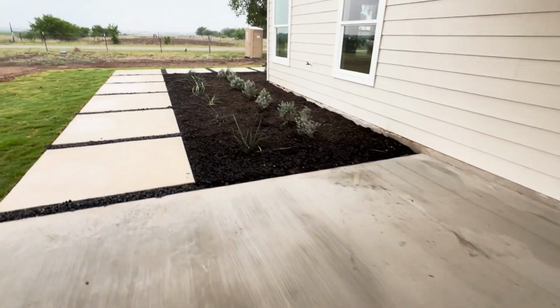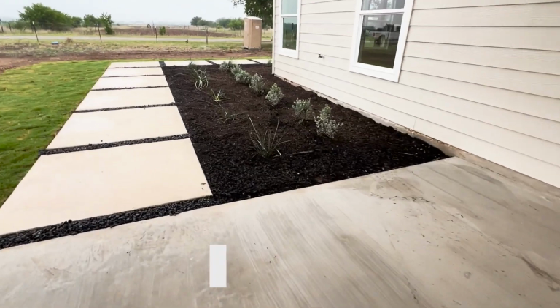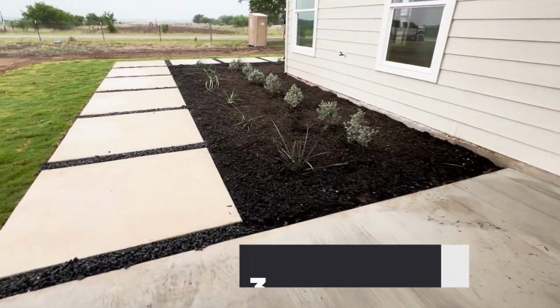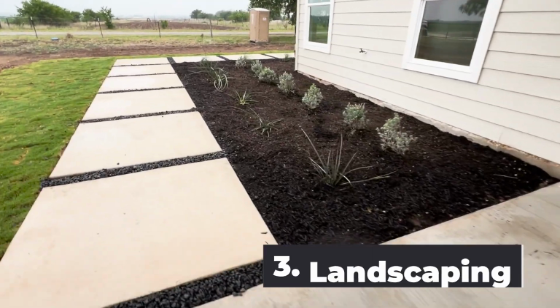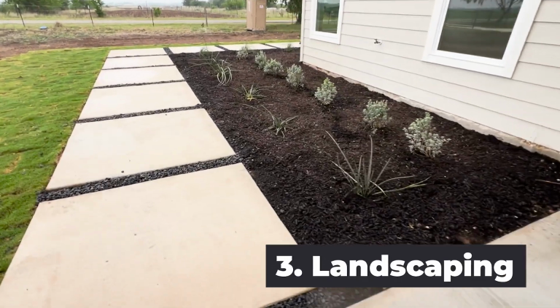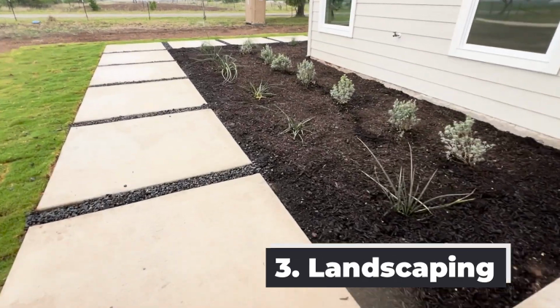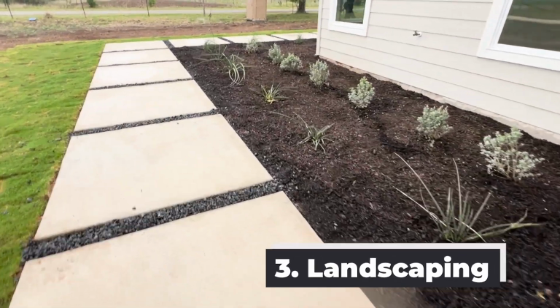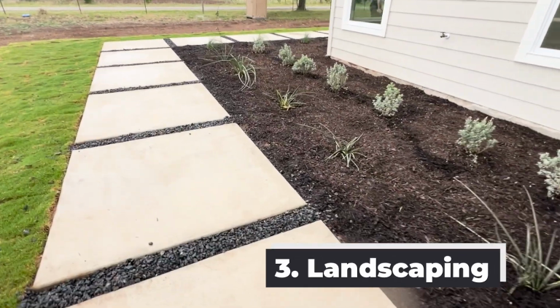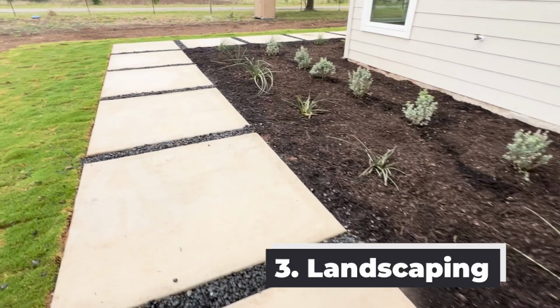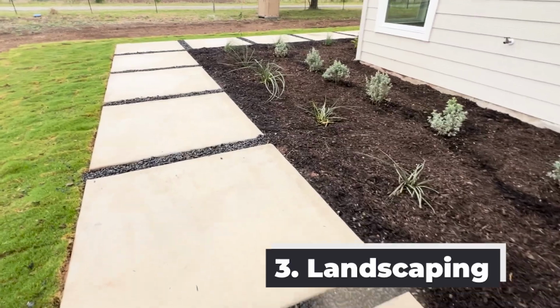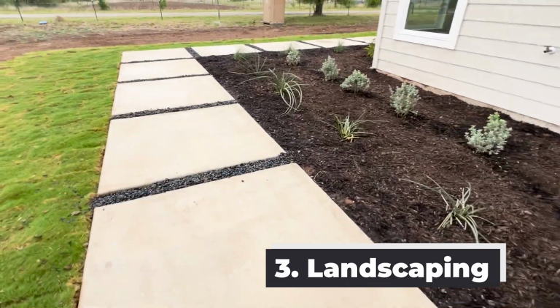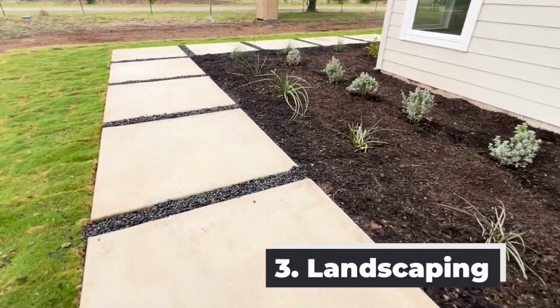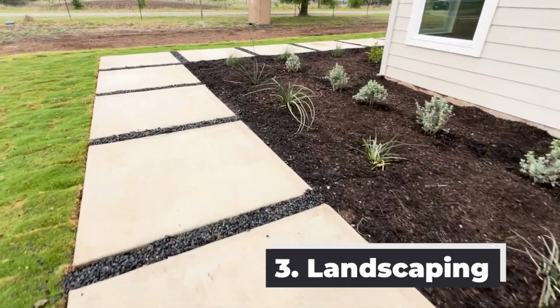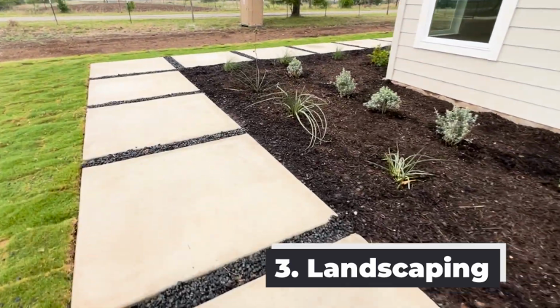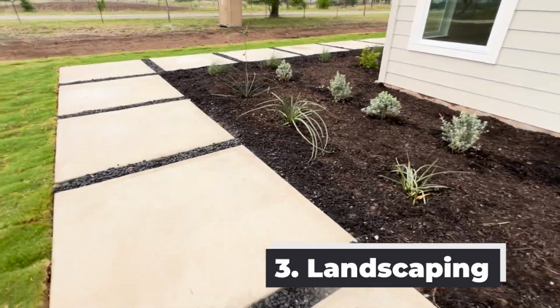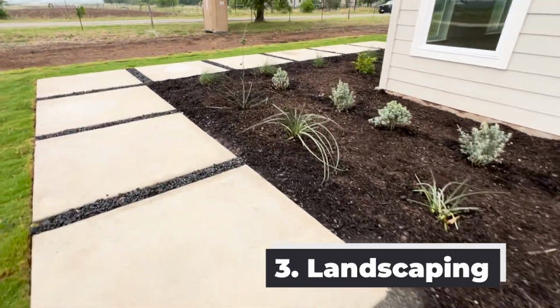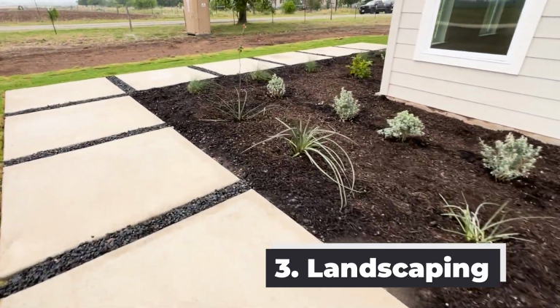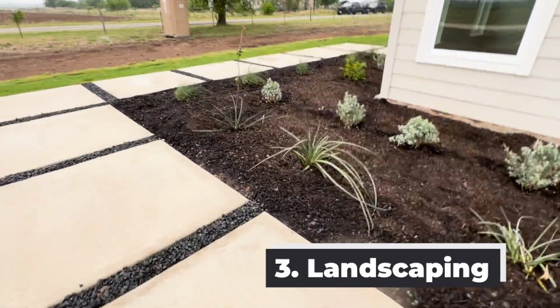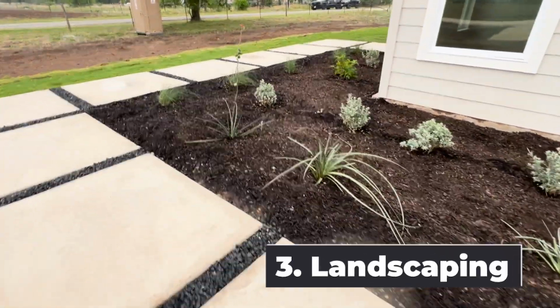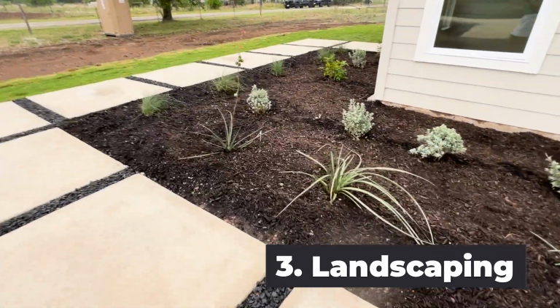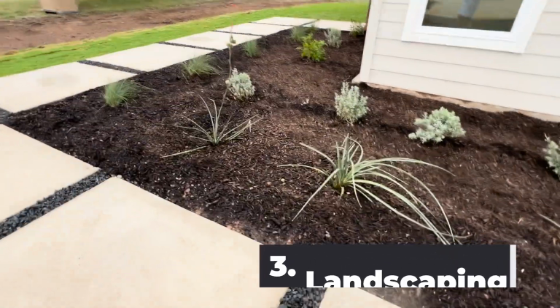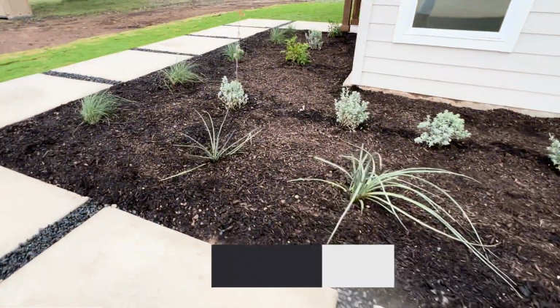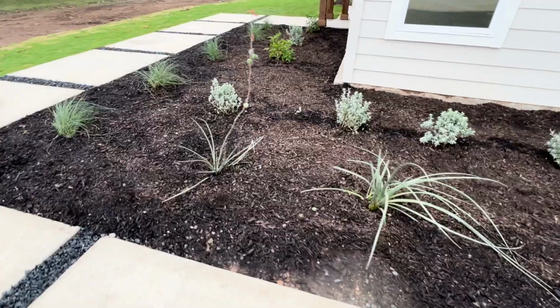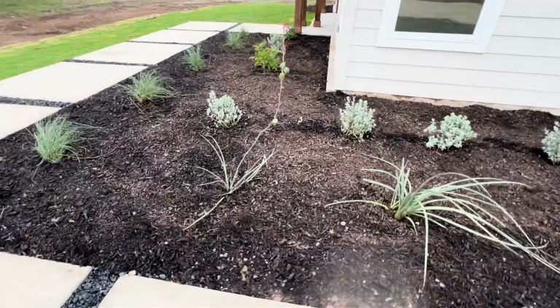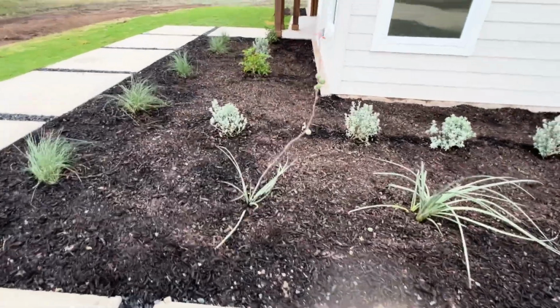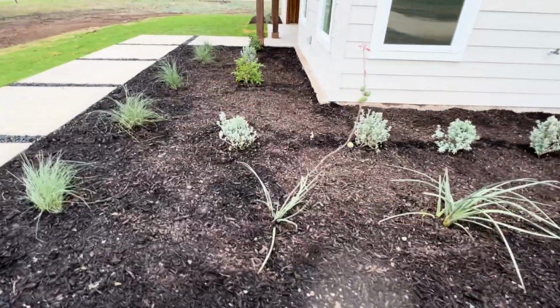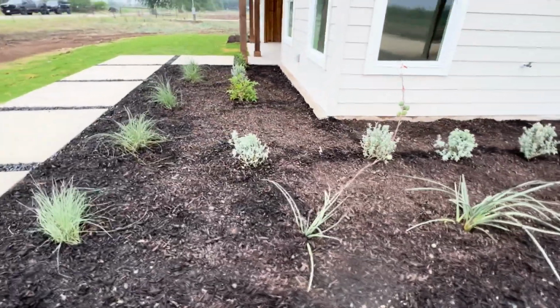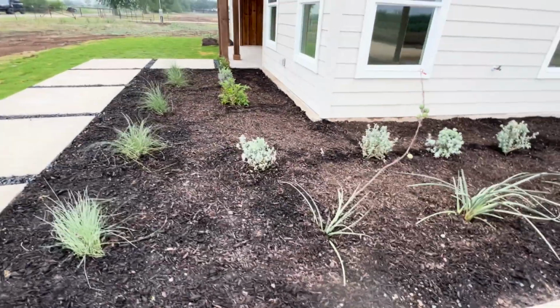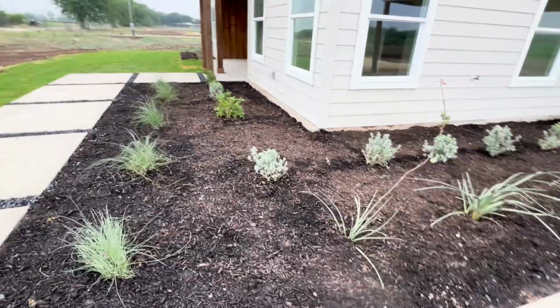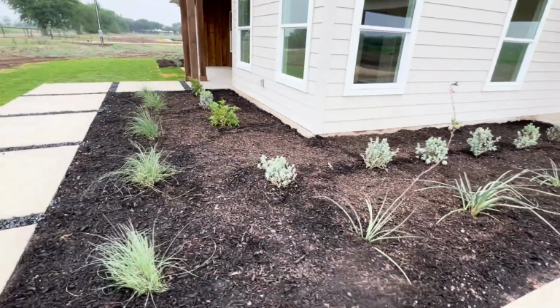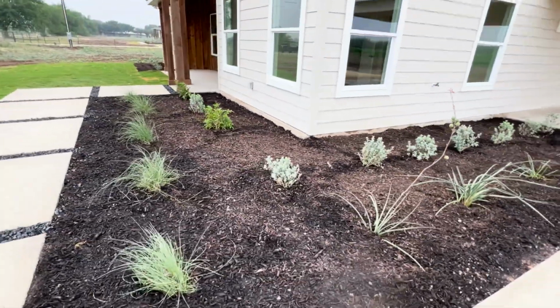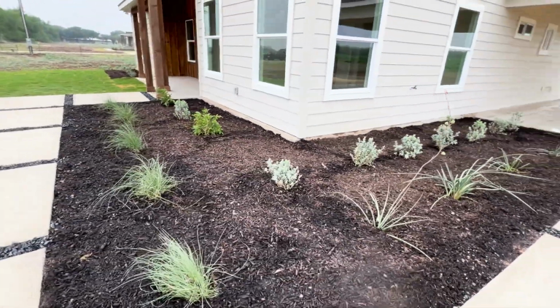Number three is definitely the landscaping. I mean, this is already done for you. It looks fantastic. This is going to save you a ton of money and the curb appeal is amazing.